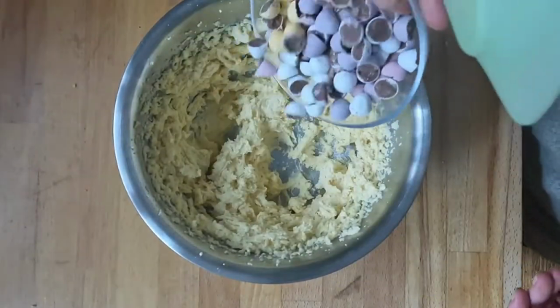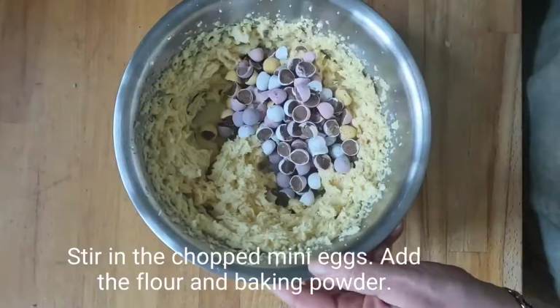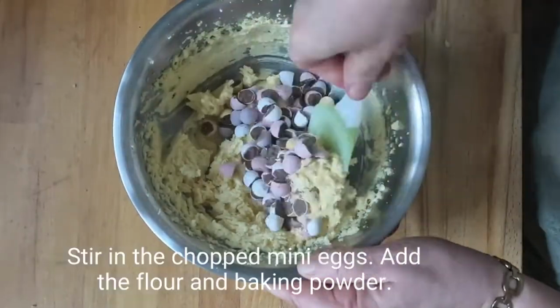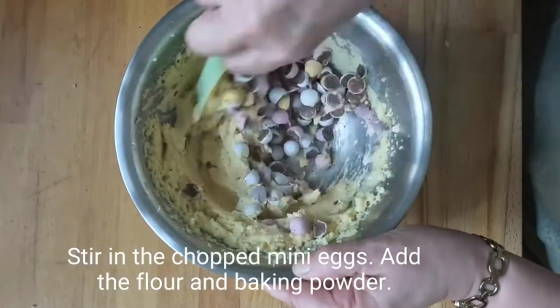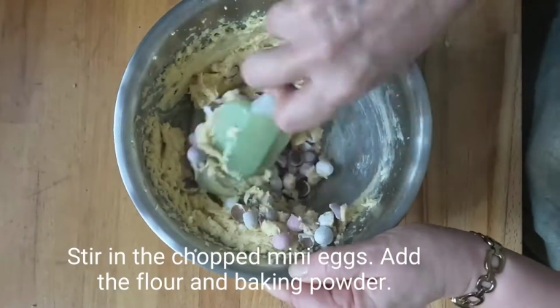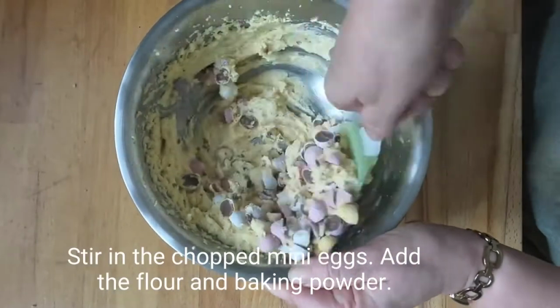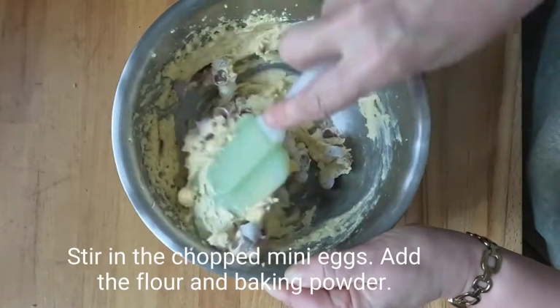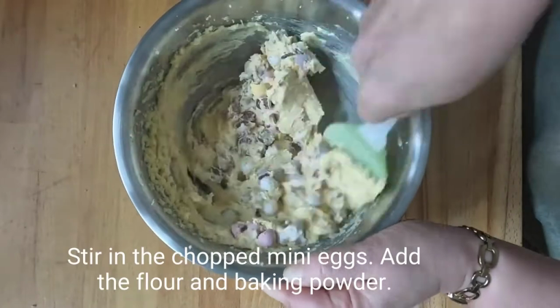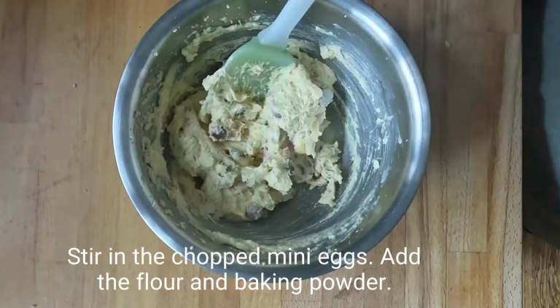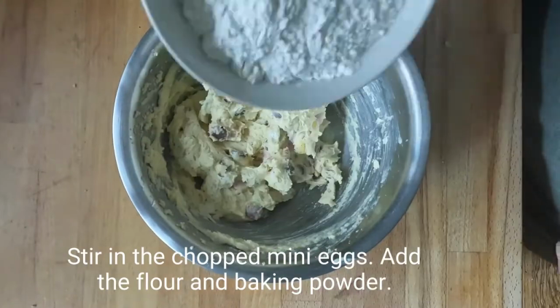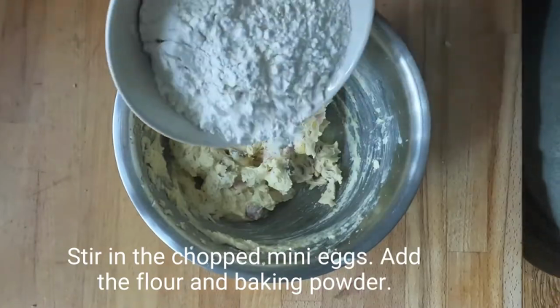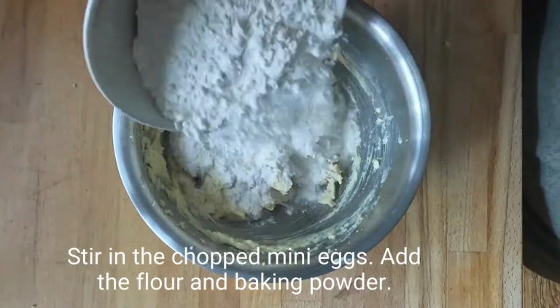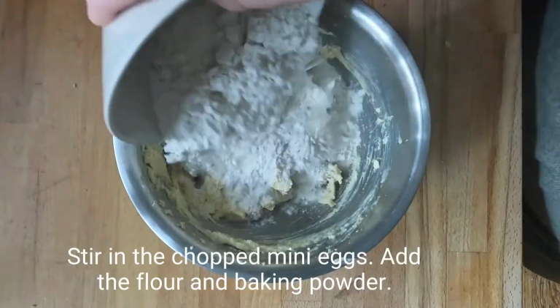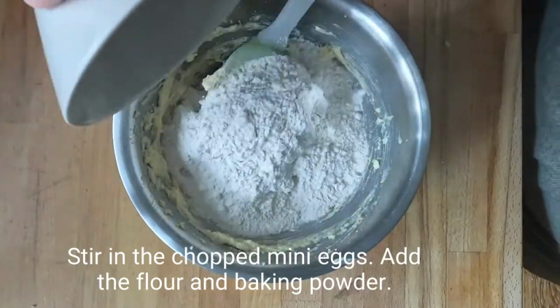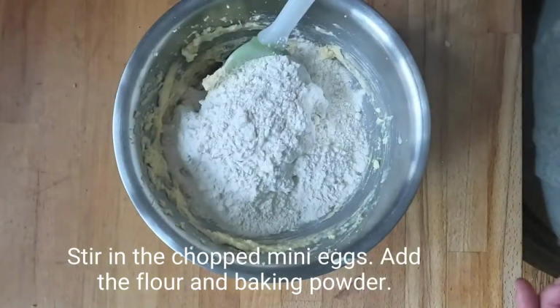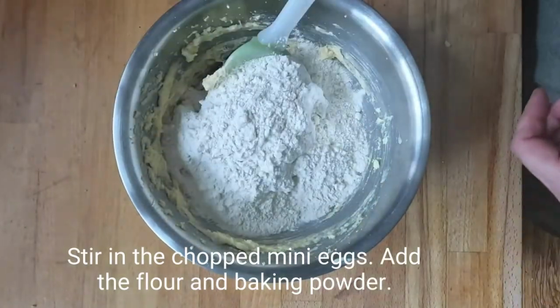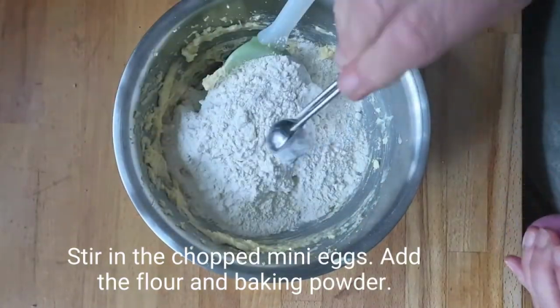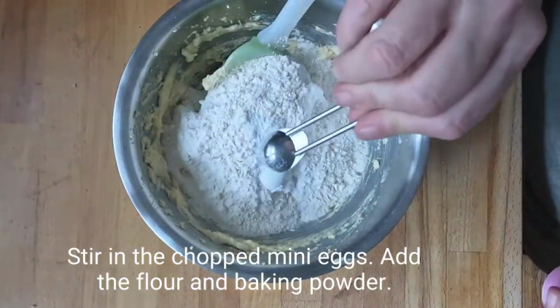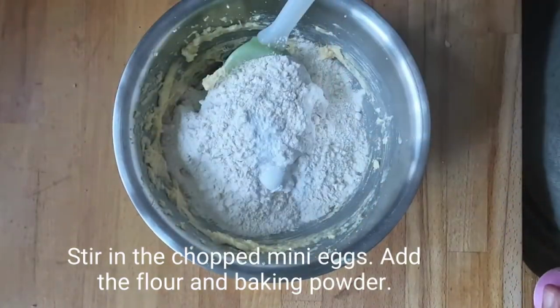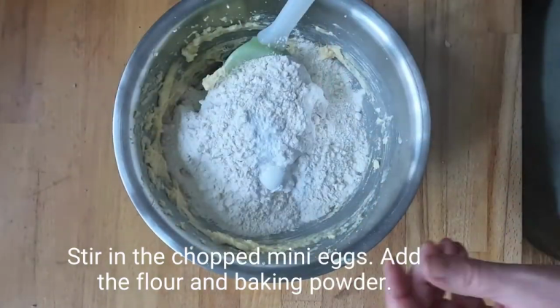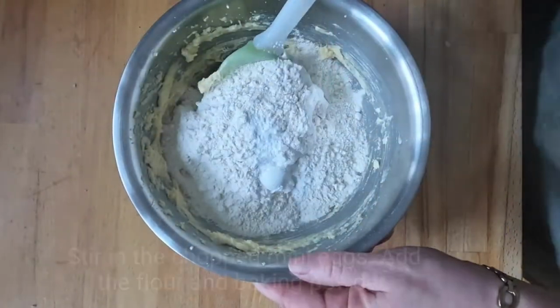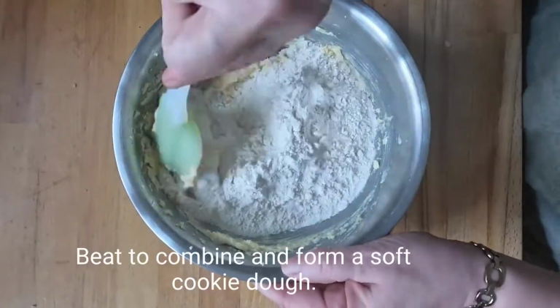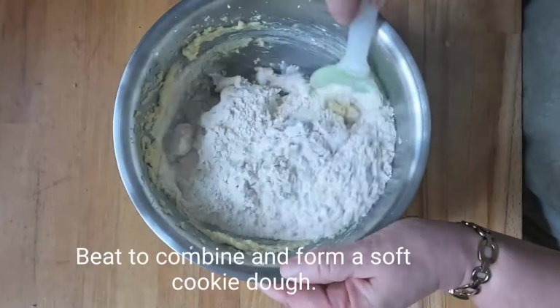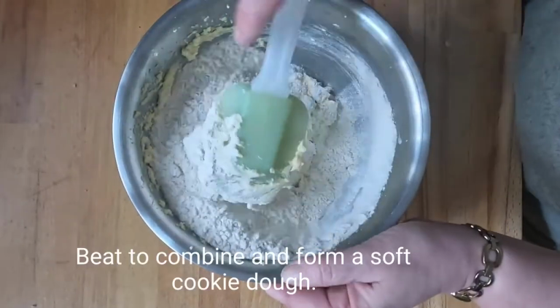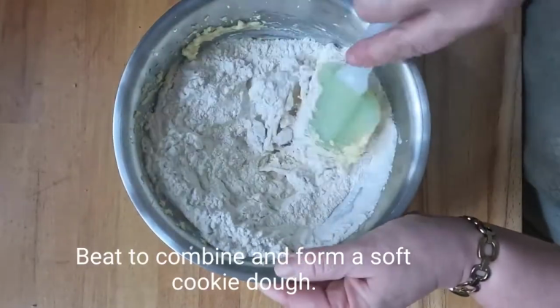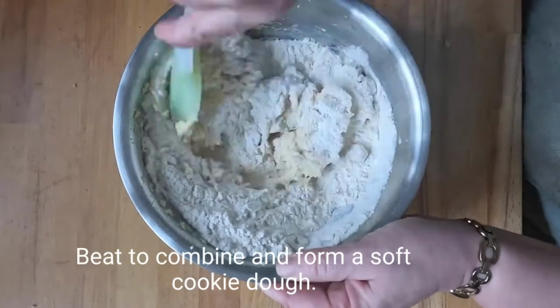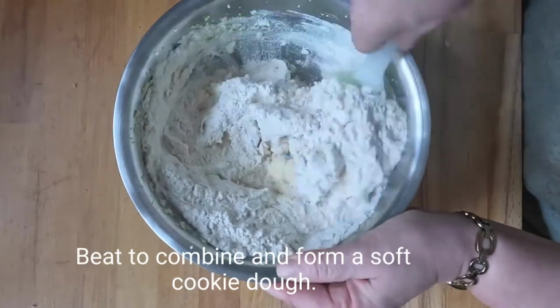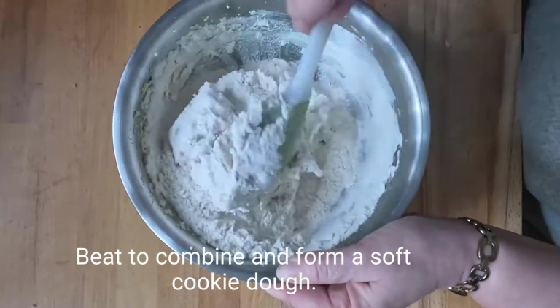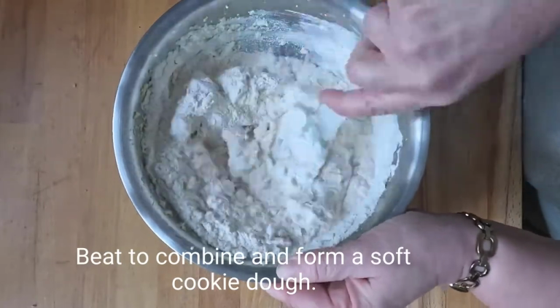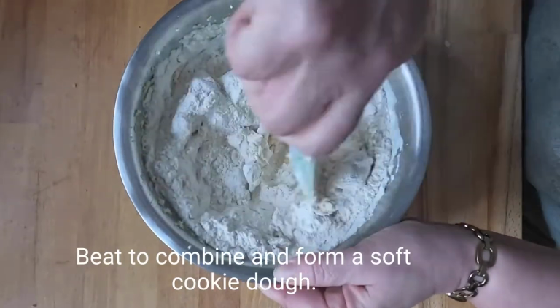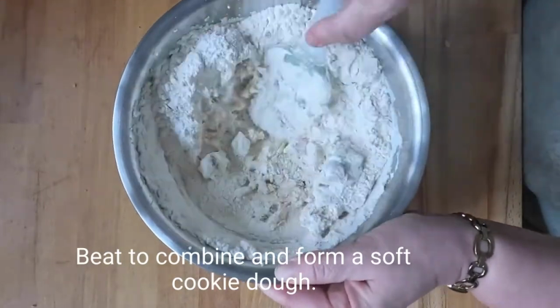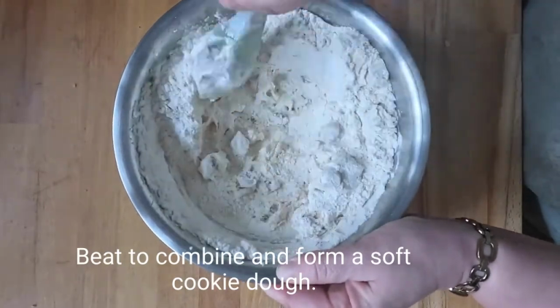Stir in the chopped mini eggs, add the flour and baking powder, beat to combine and form a soft cookie dough.